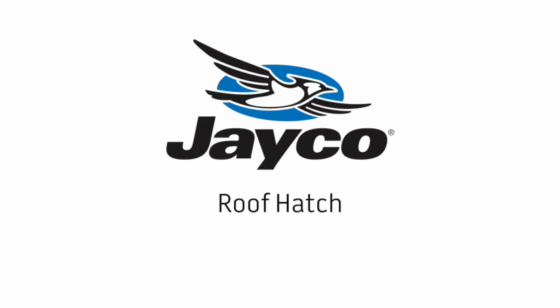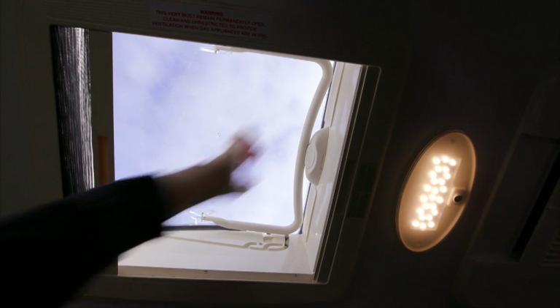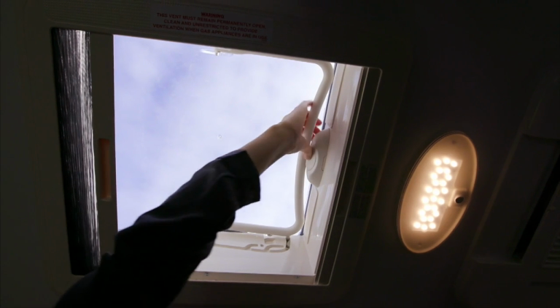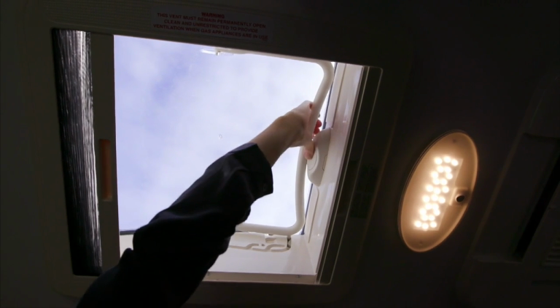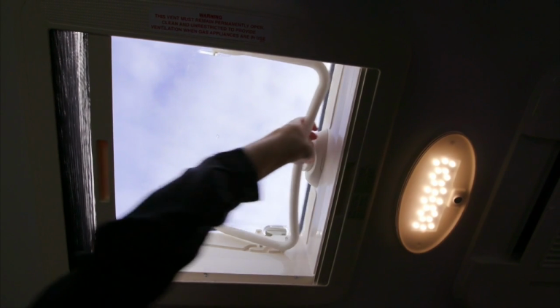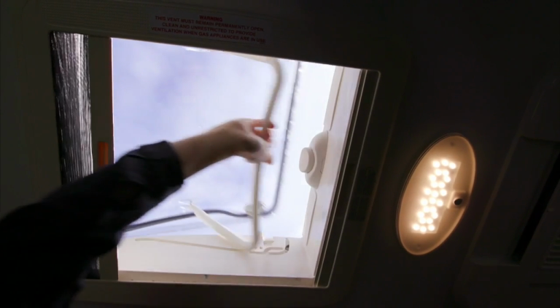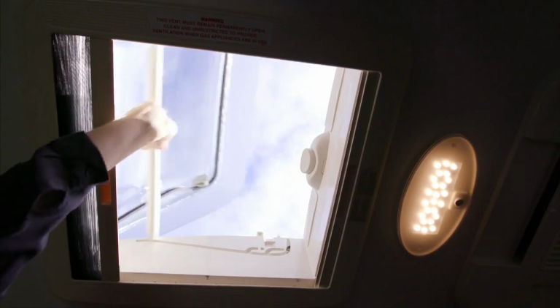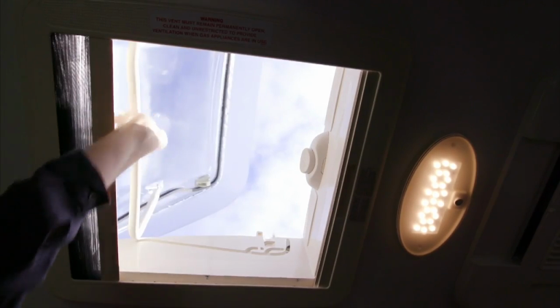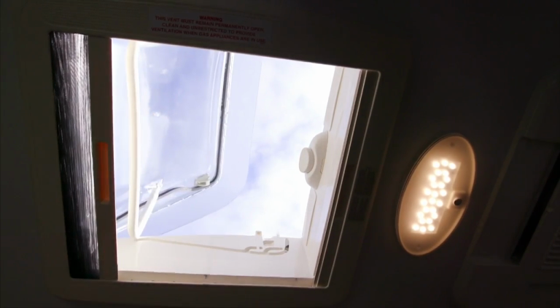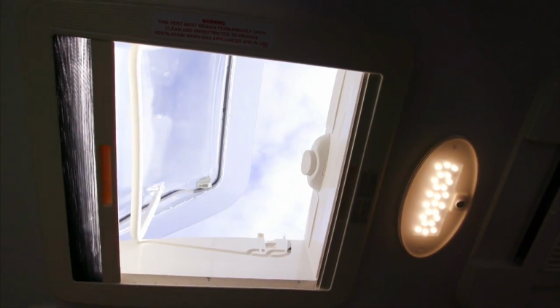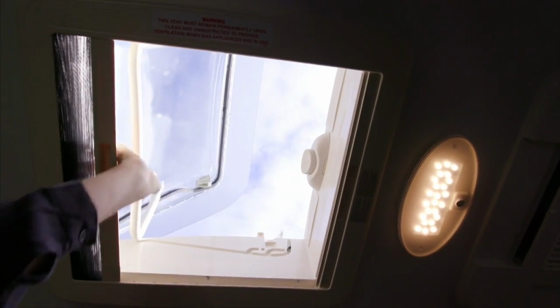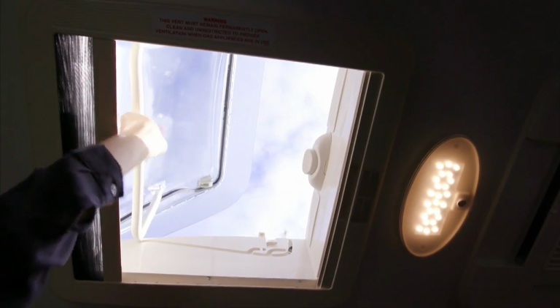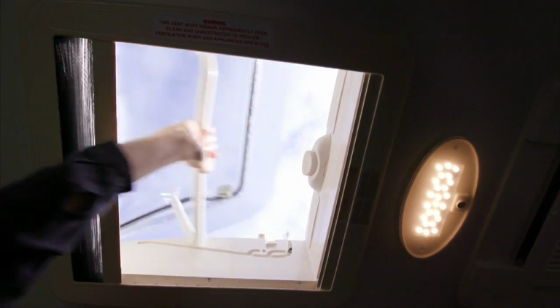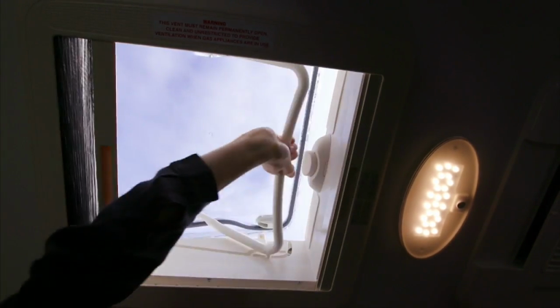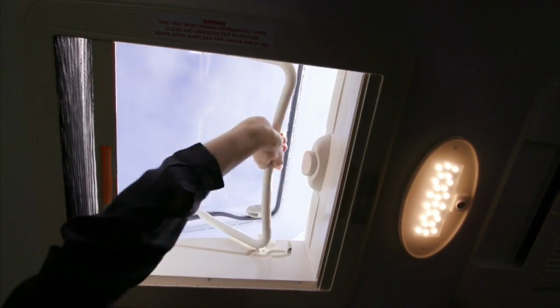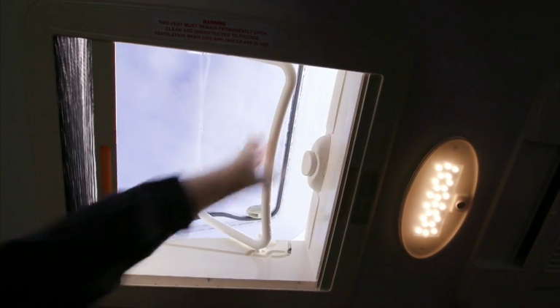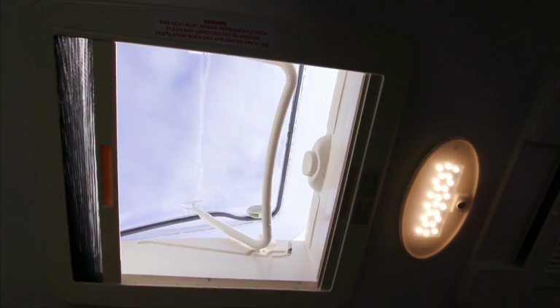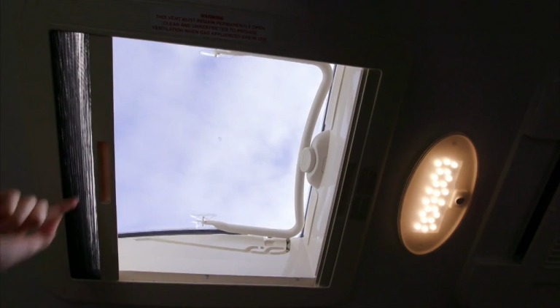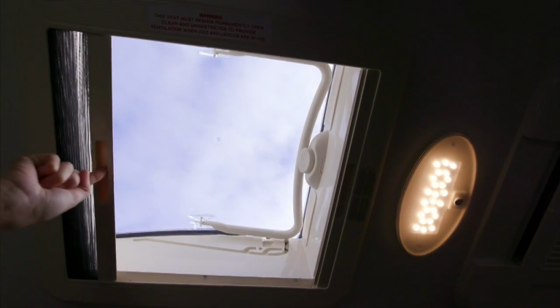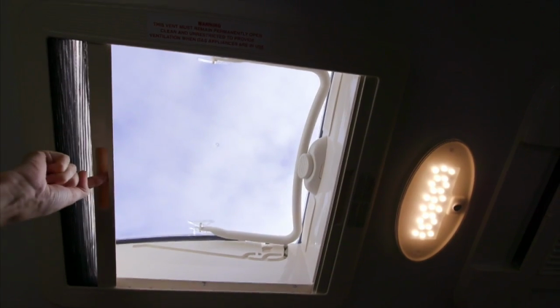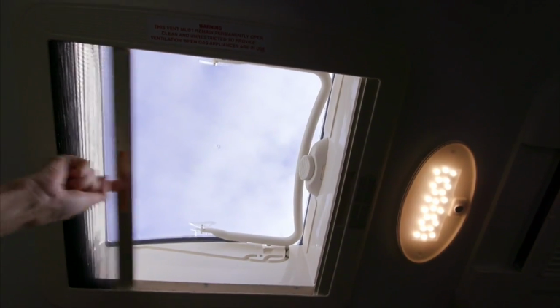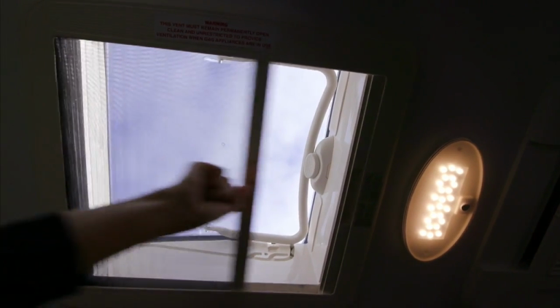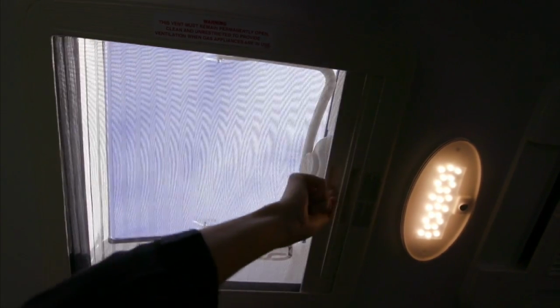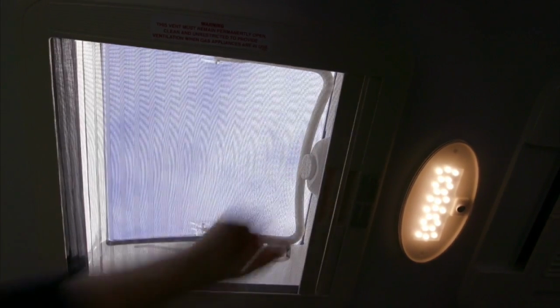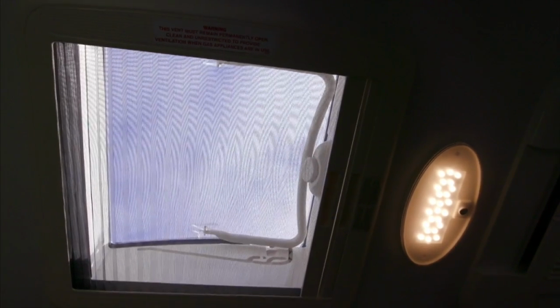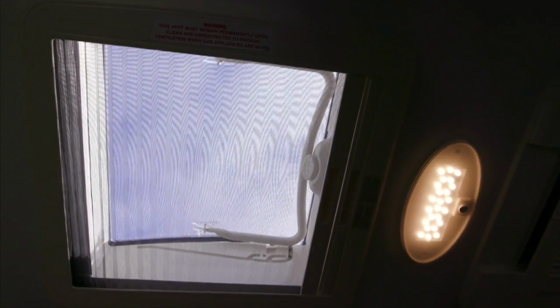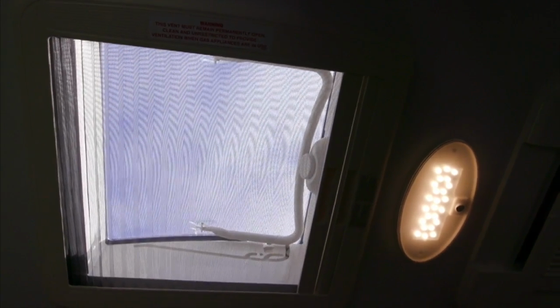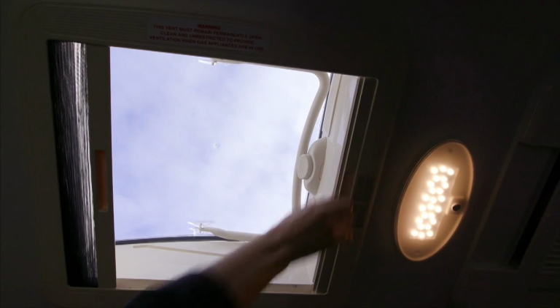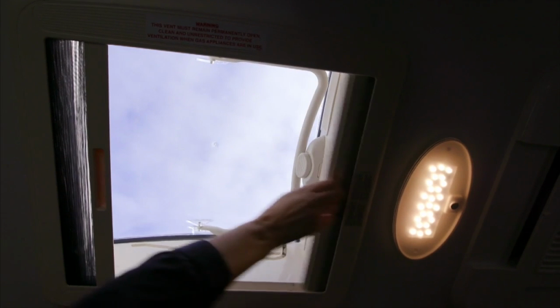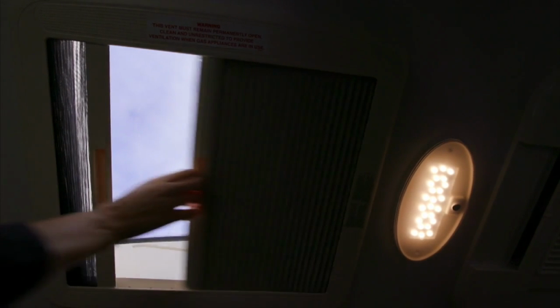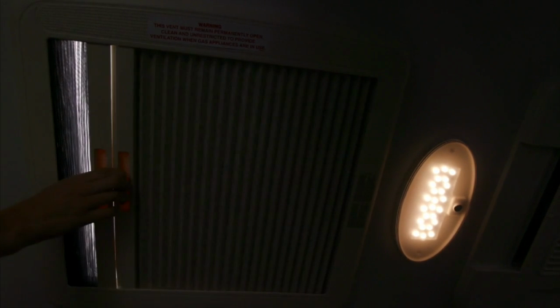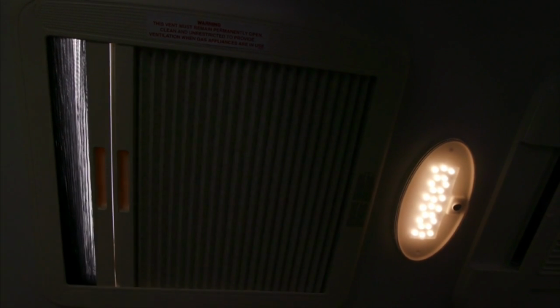The roof hatch can be used in two positions. Please follow the grooves to select the position. You can slide the fly screen across the roof hatch for protection while still allowing light through. There is also a block out screen for use.